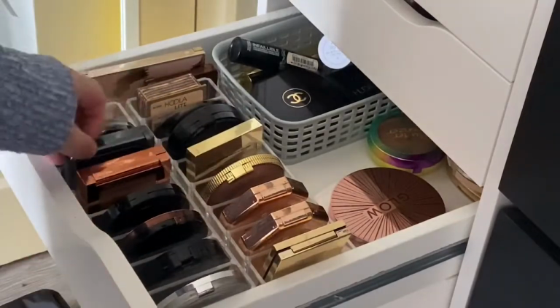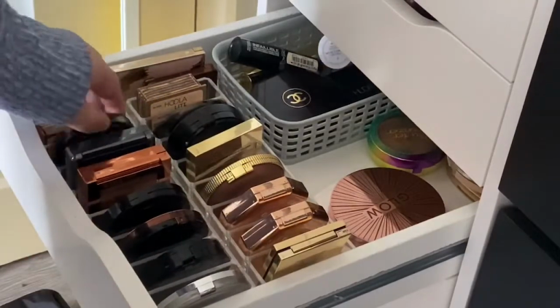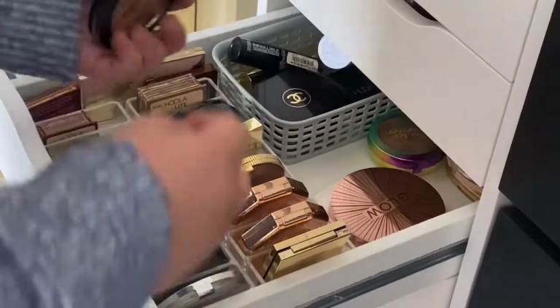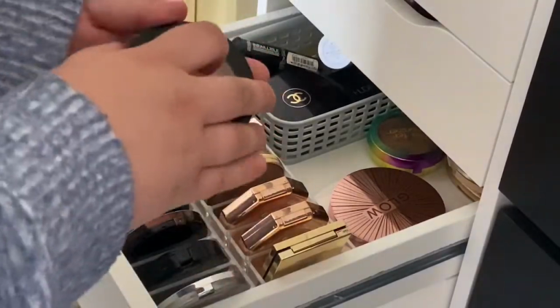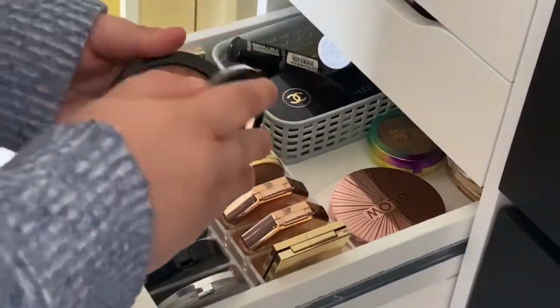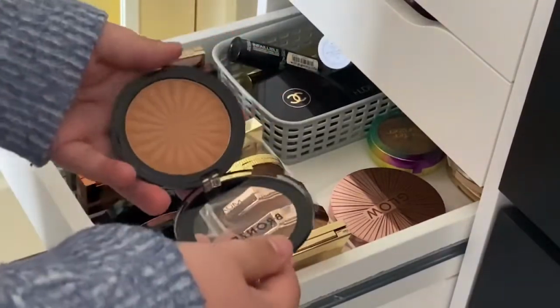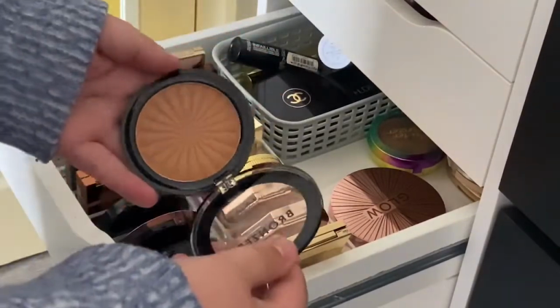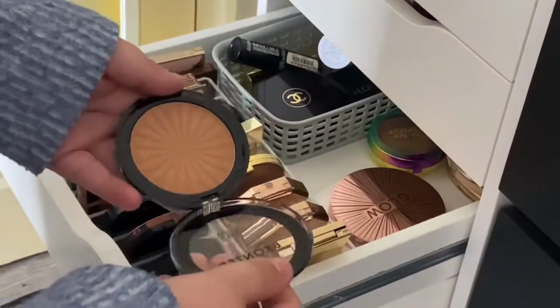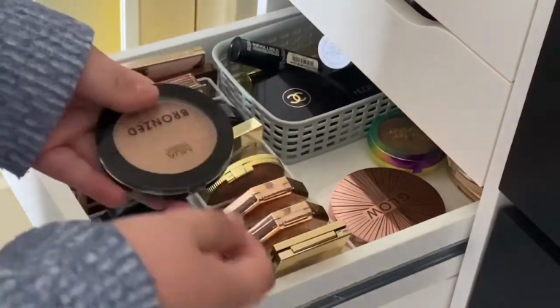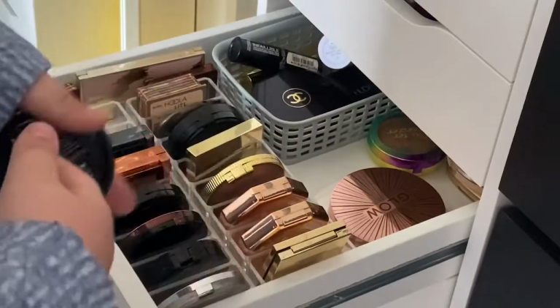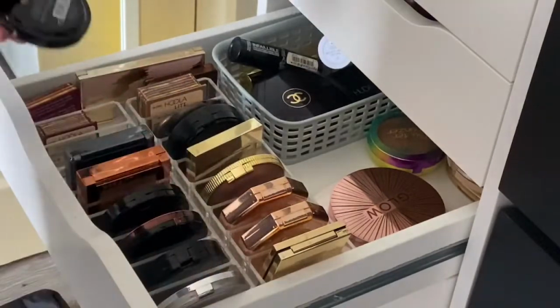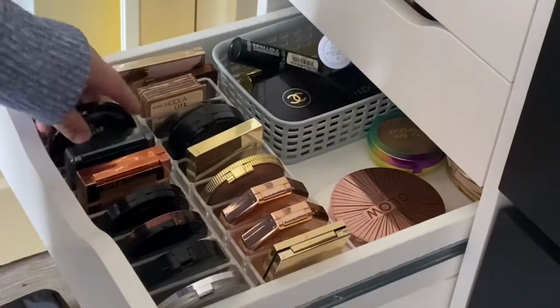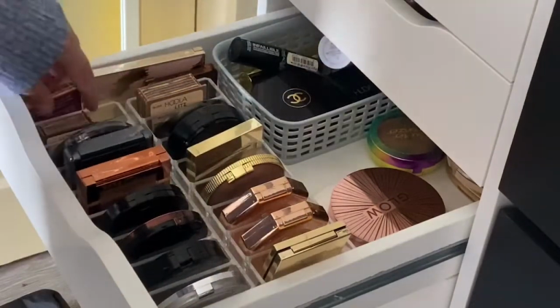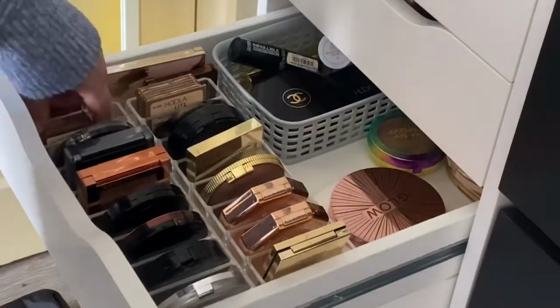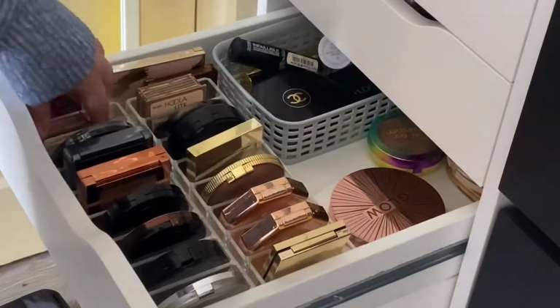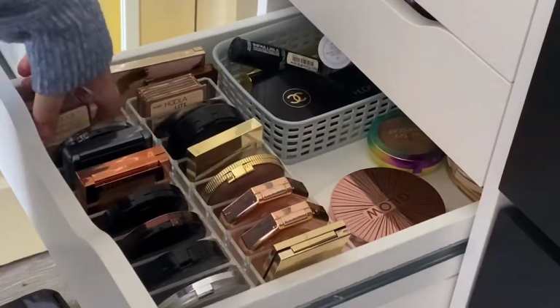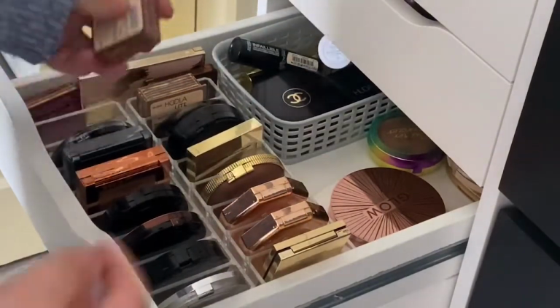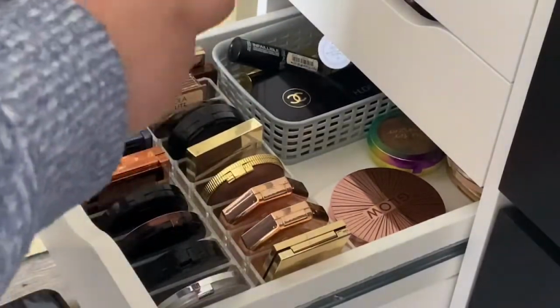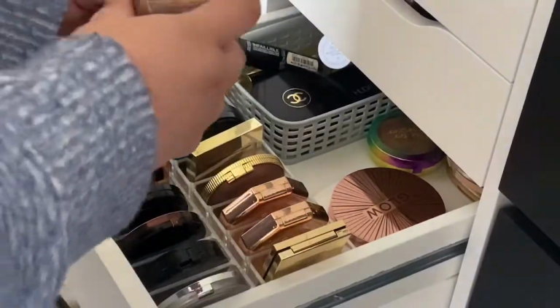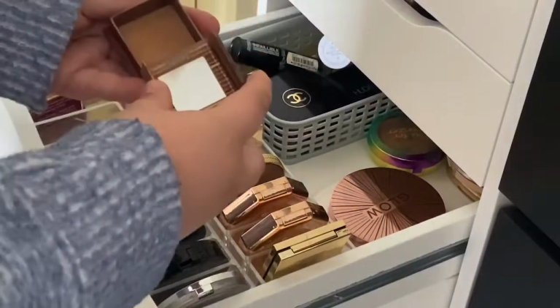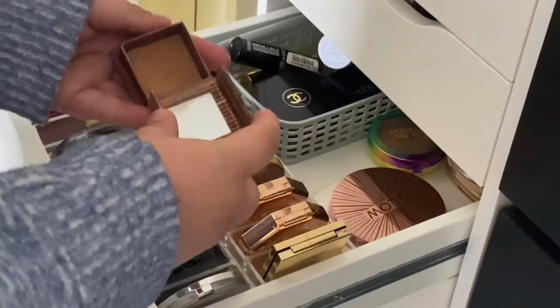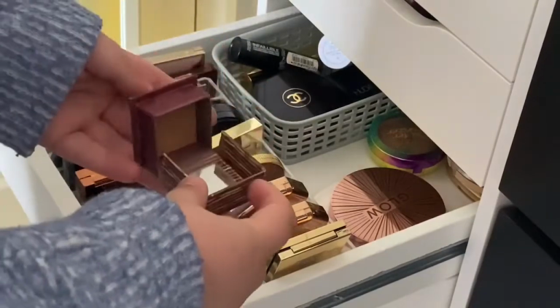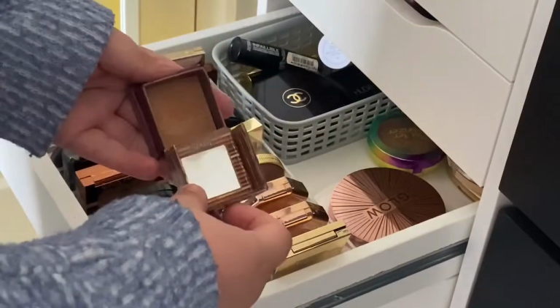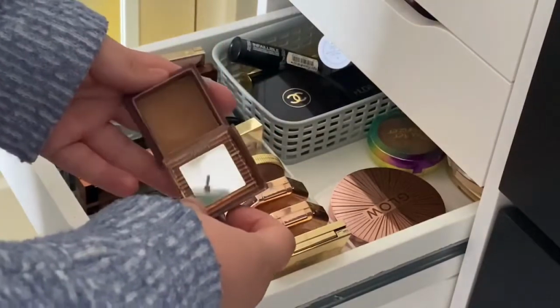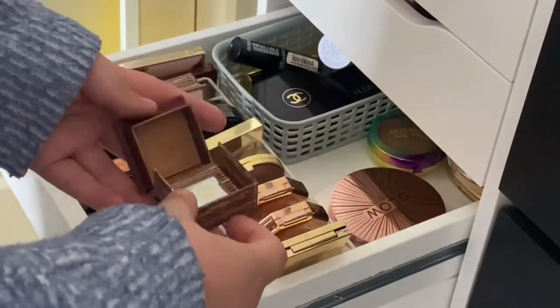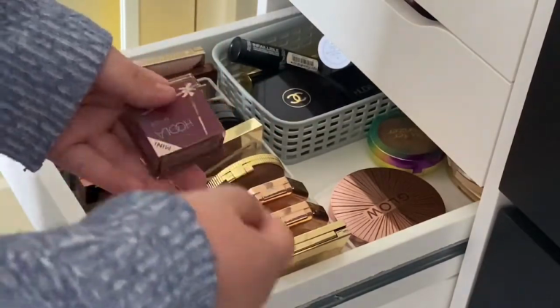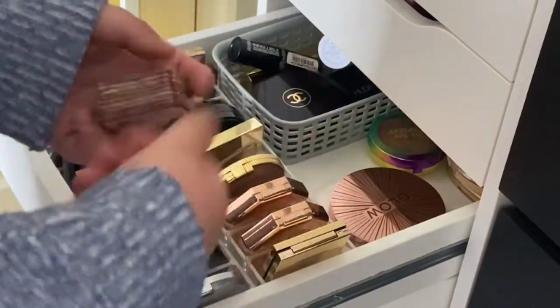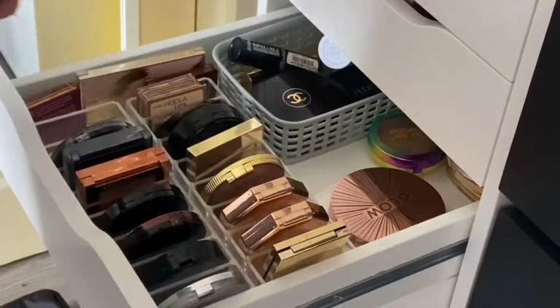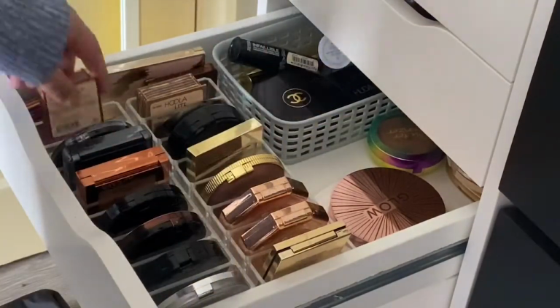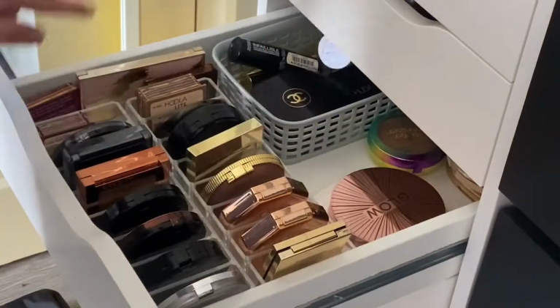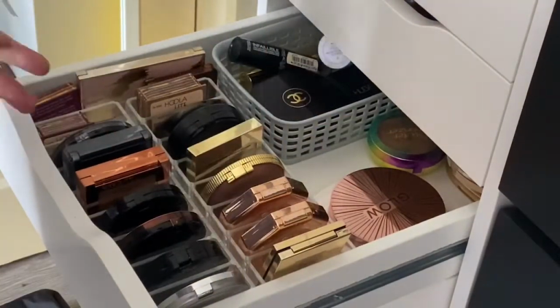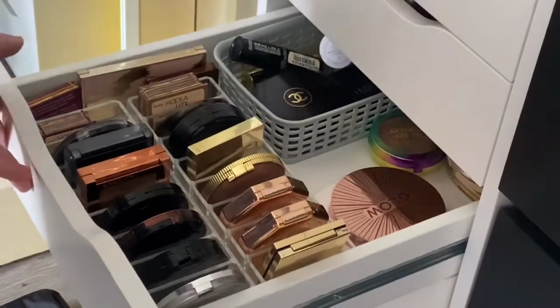Then the Revolution Bahia bronzer, the new XX Revolution bronzer in shade Demo which is the lightest, an MUA one I haven't used yet which was only £2.50, and then a mini Hoola which I tend to use just for contouring my nose. So that's my bronzer drawer.